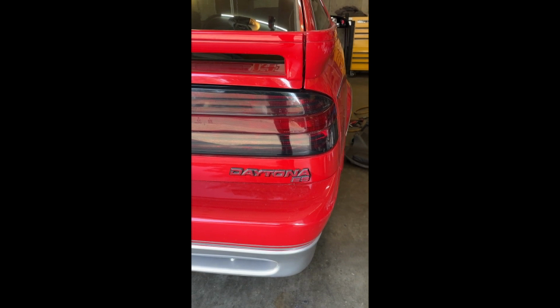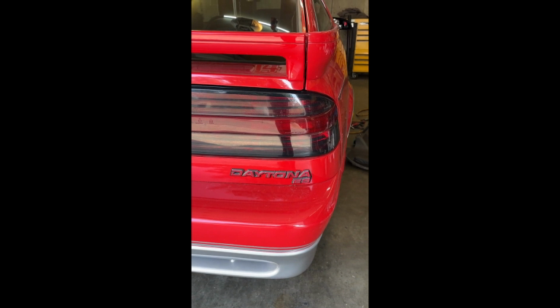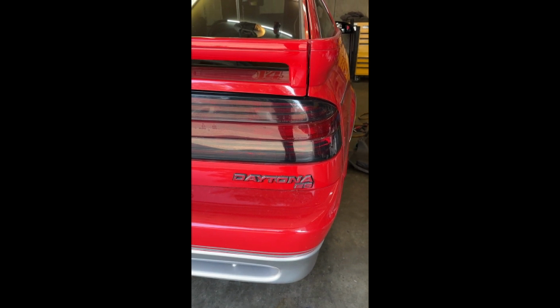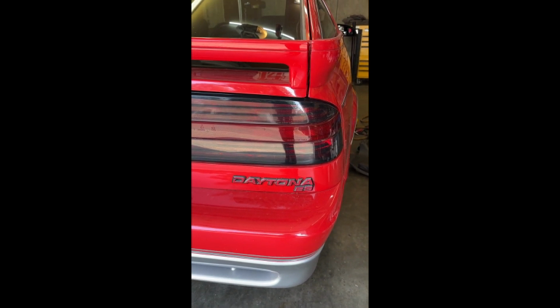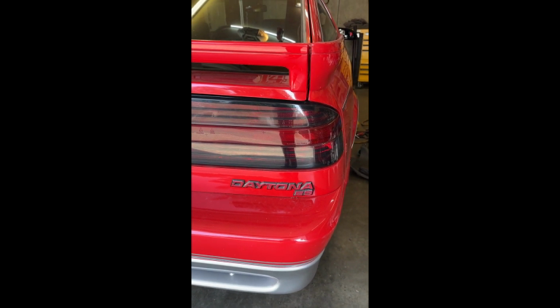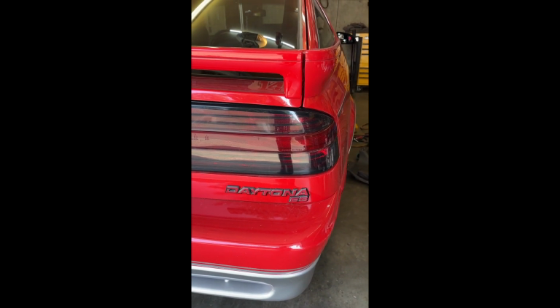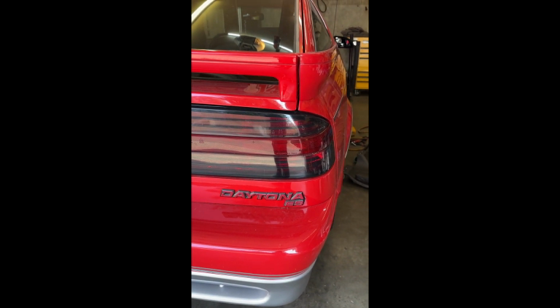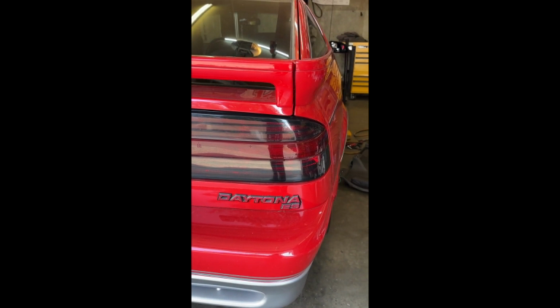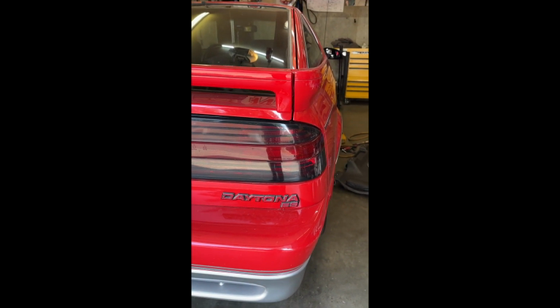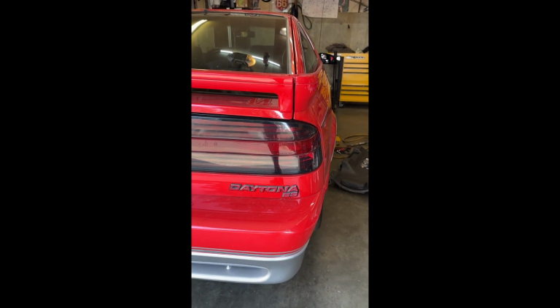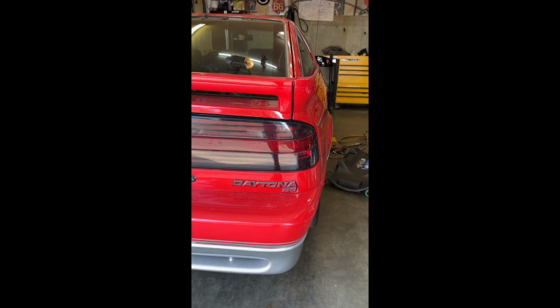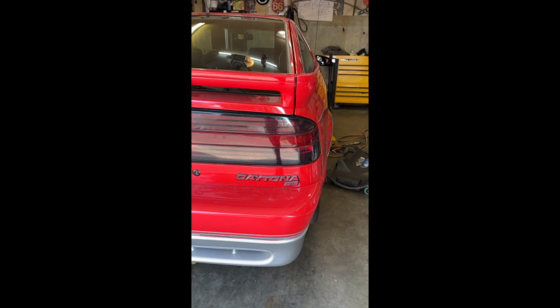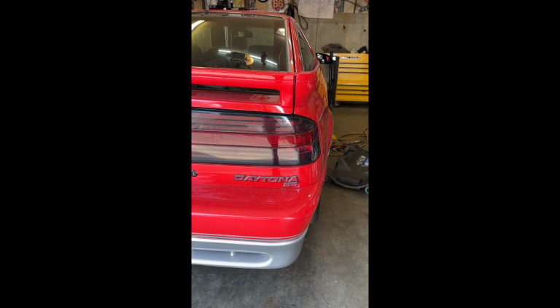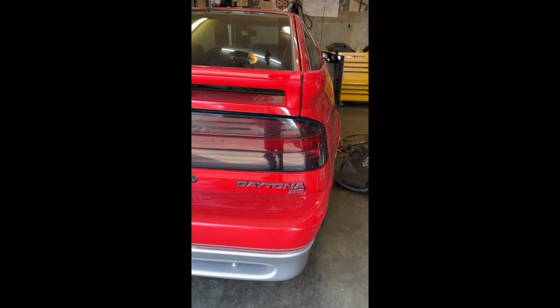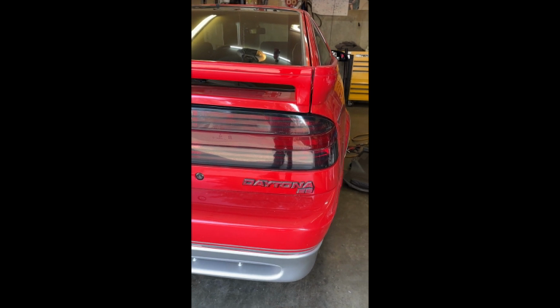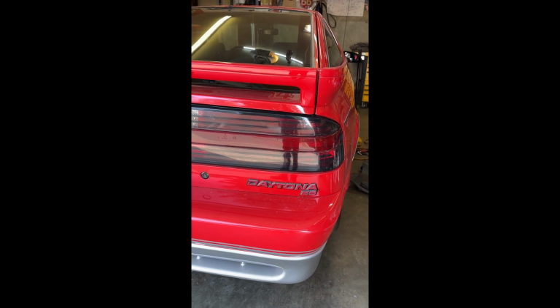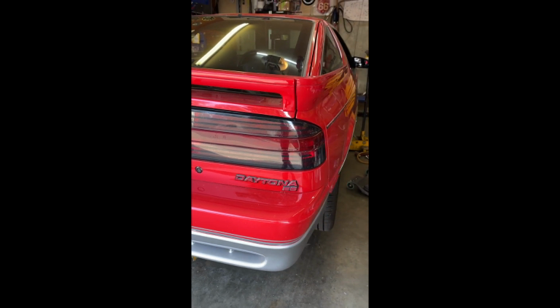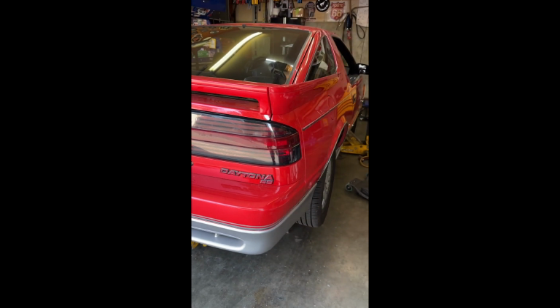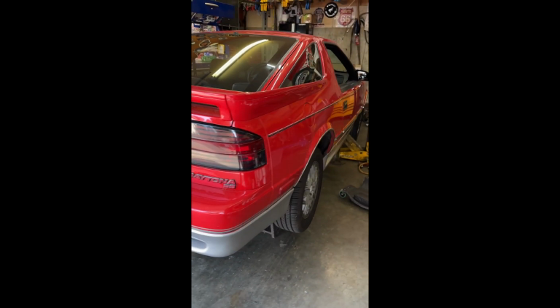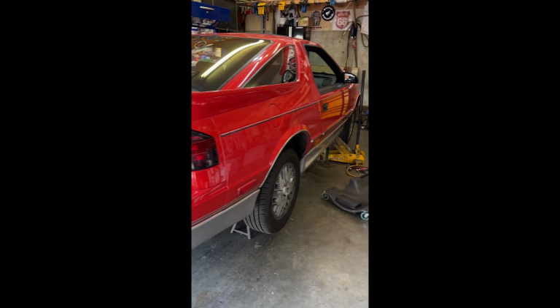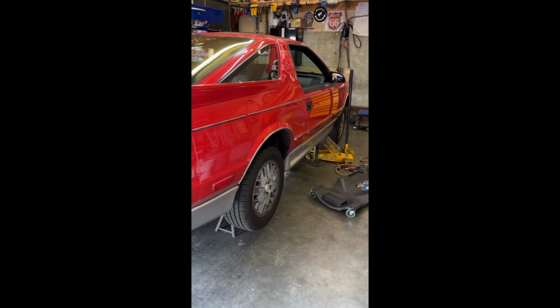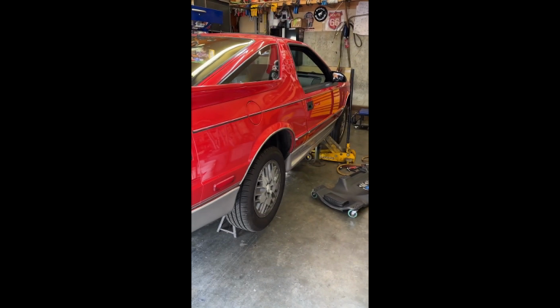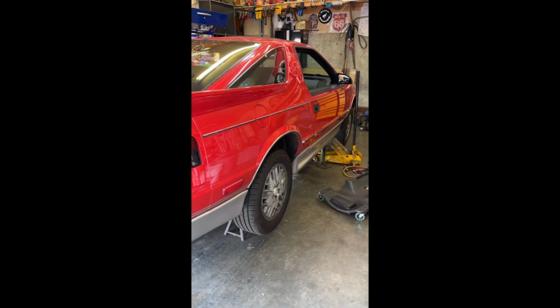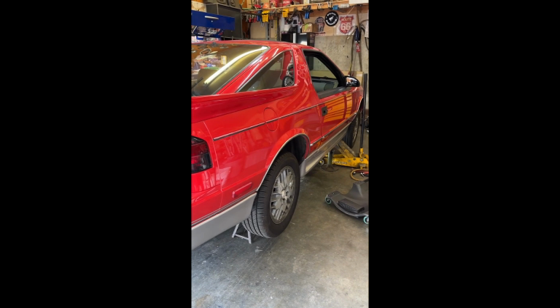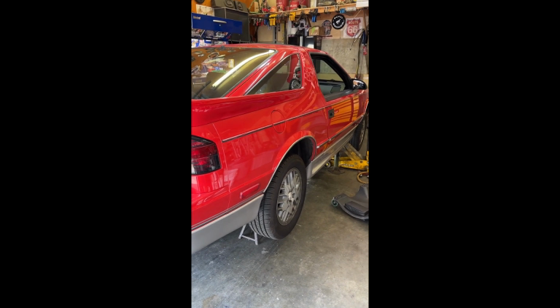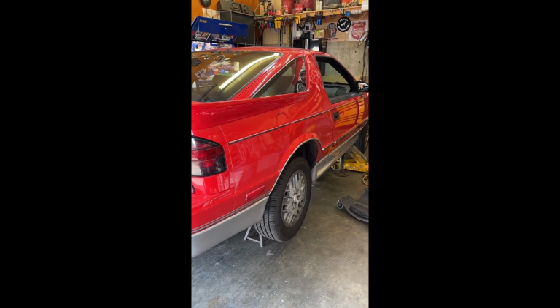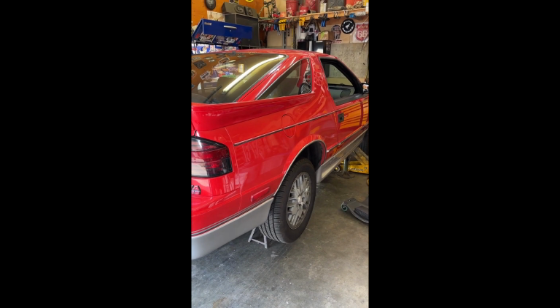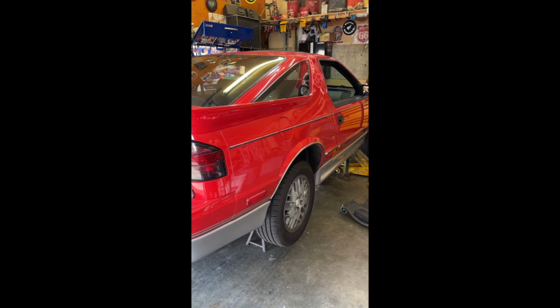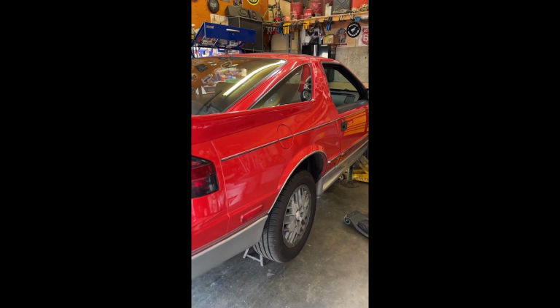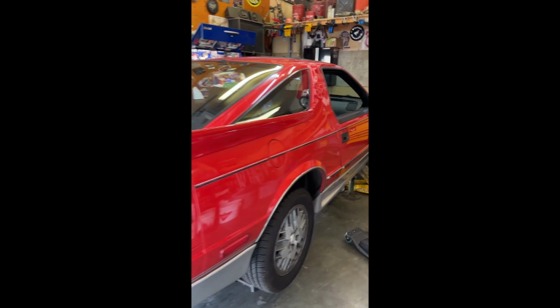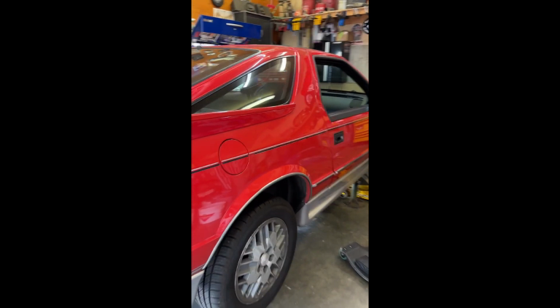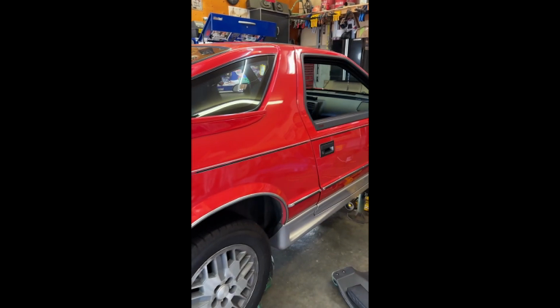Hey guys, we're back. Today we're working on a 1990 Daytona 2.5 liter turbo — we're gonna change the fuel filter. We've jacked and supported the car safely, we've got the key out of the ignition, and we're gonna be working on the passenger side rear.